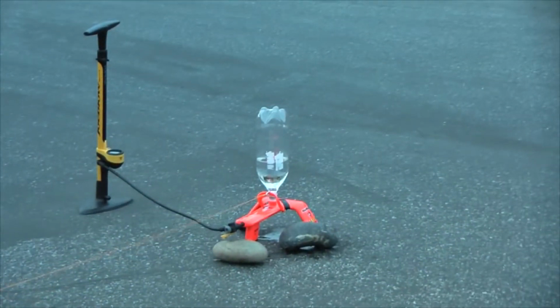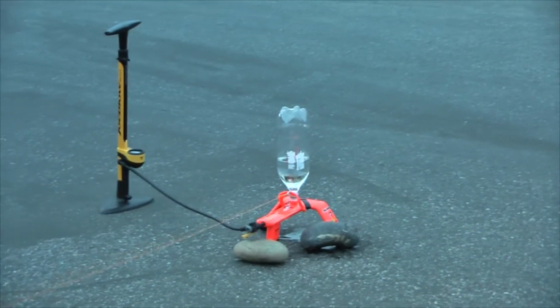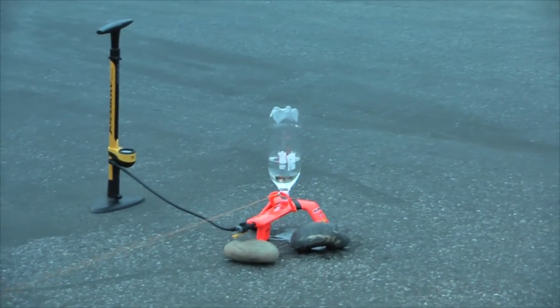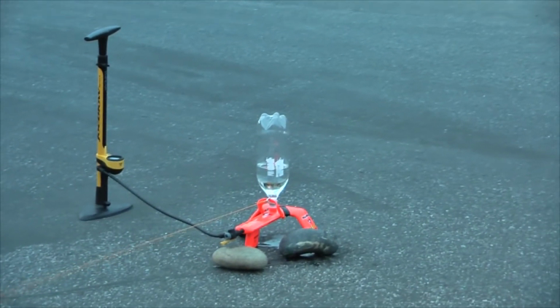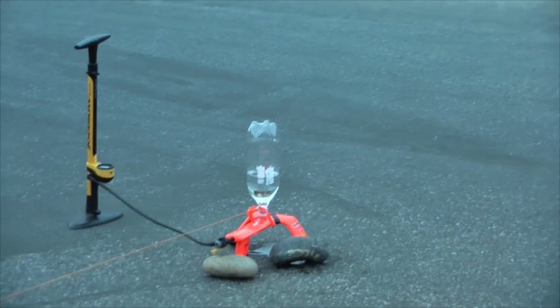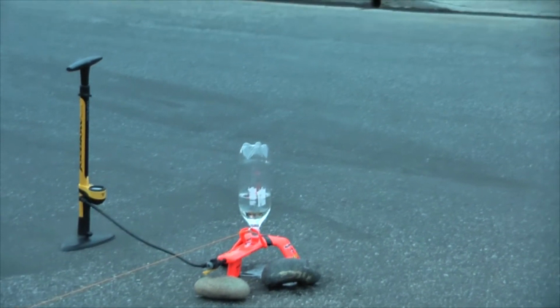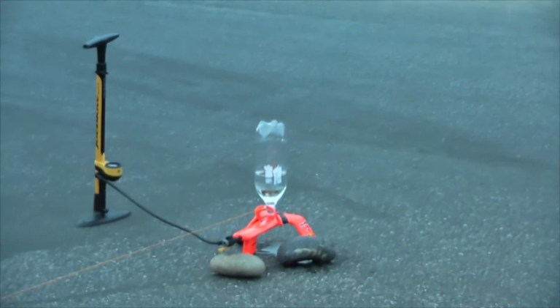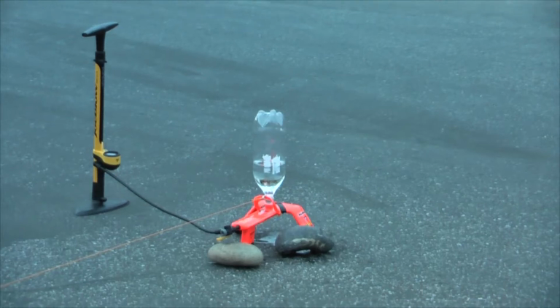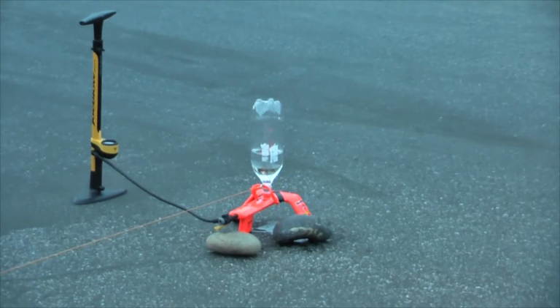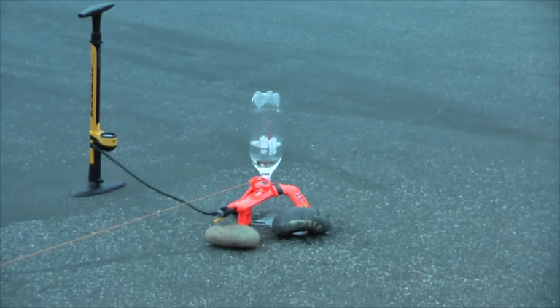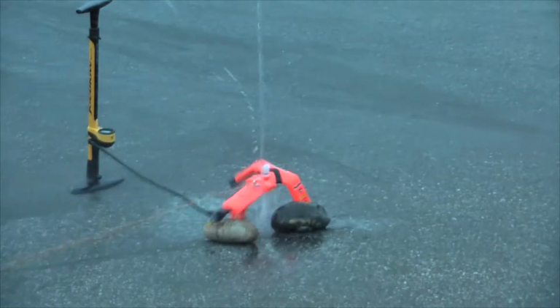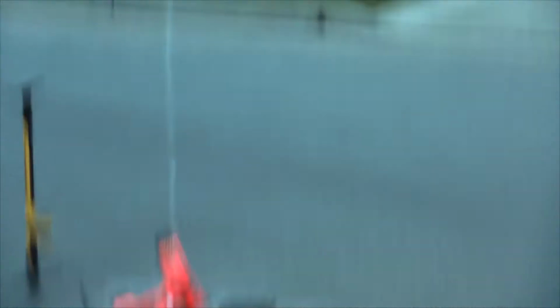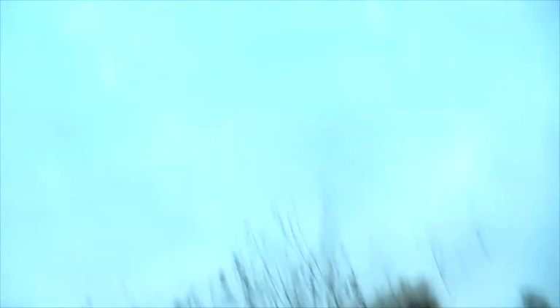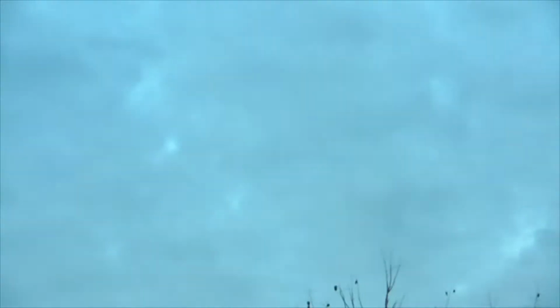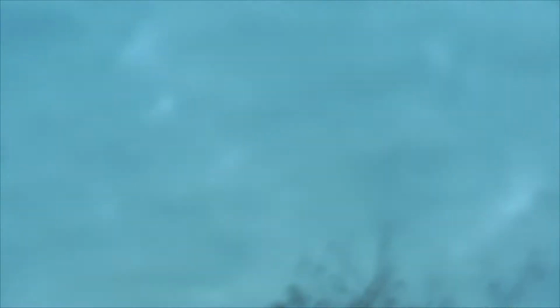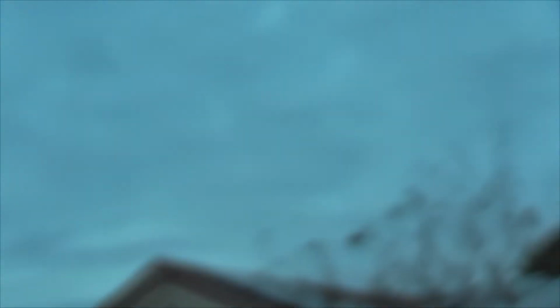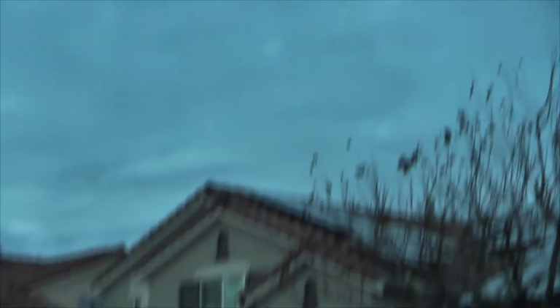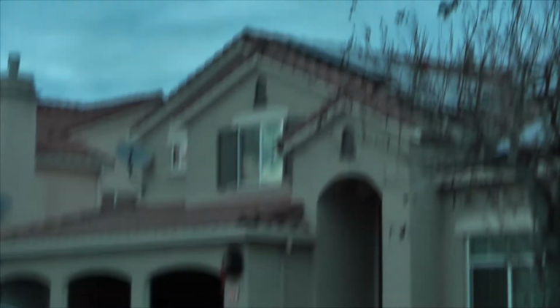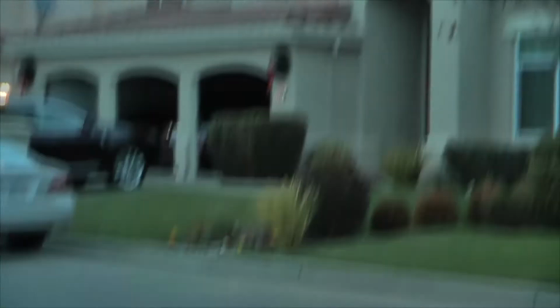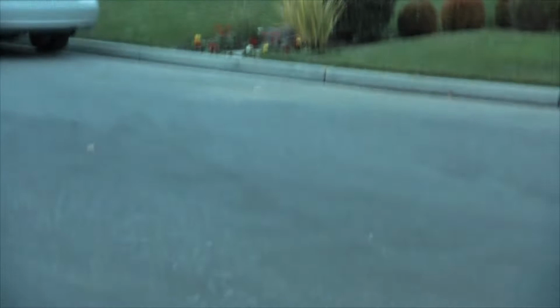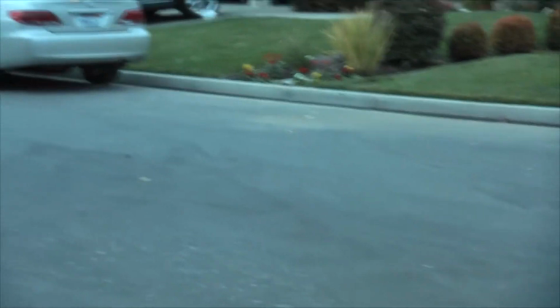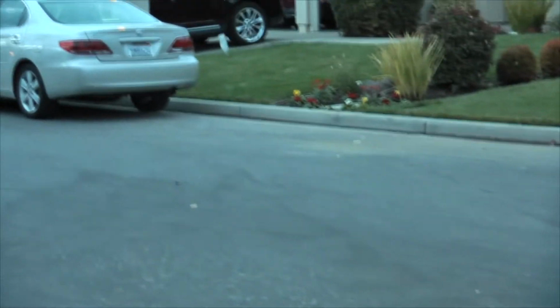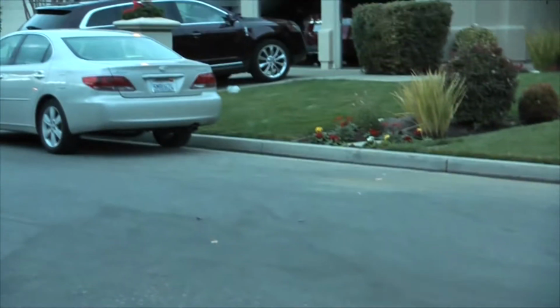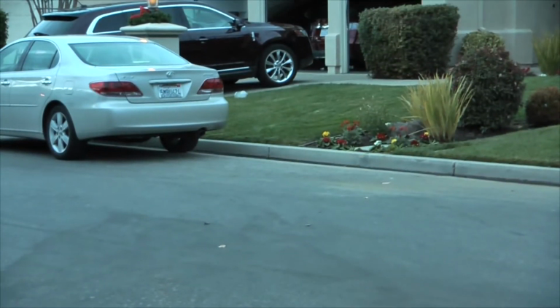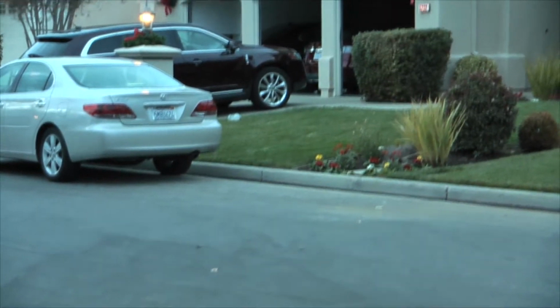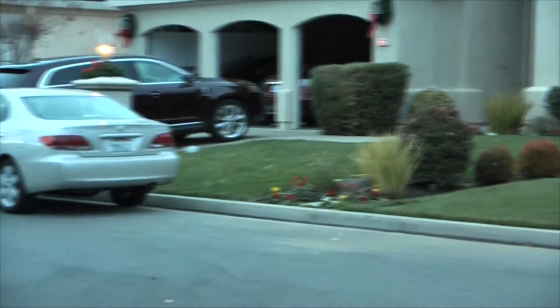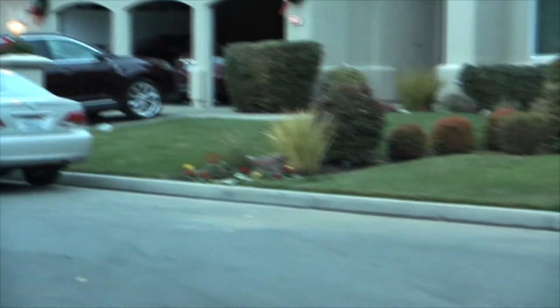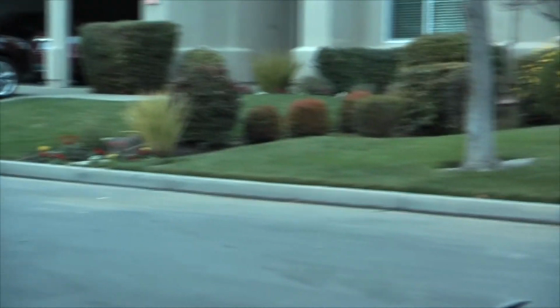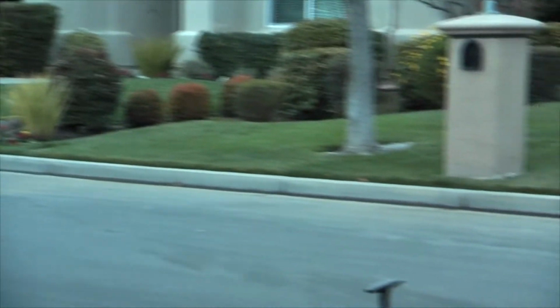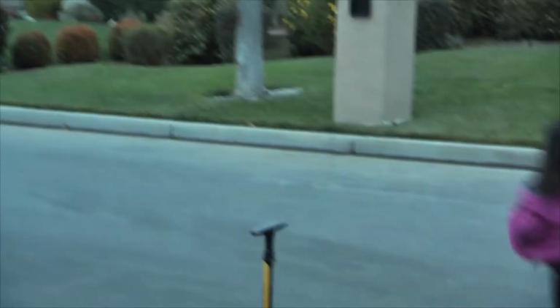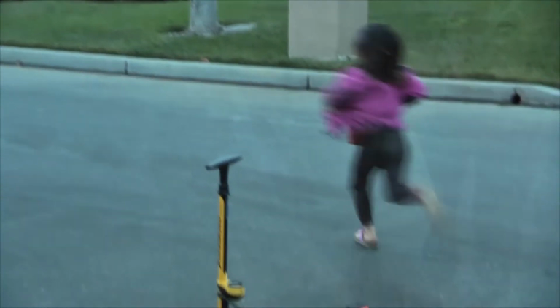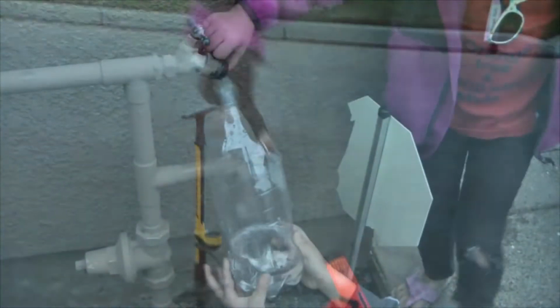Five, four, three, two, one. Whoa! I'll get it! That was higher than we thought.